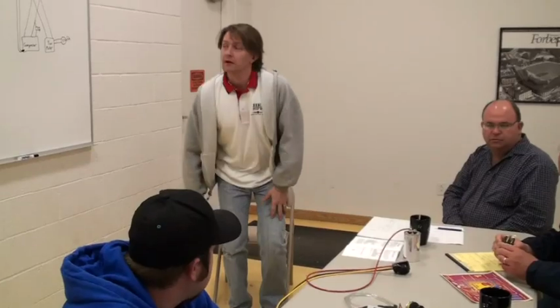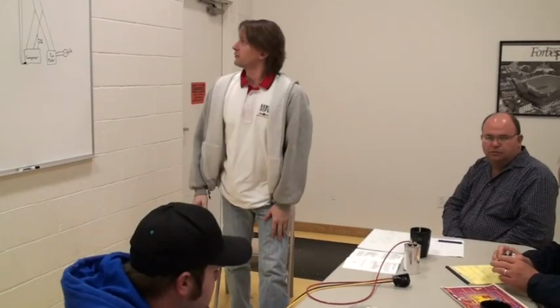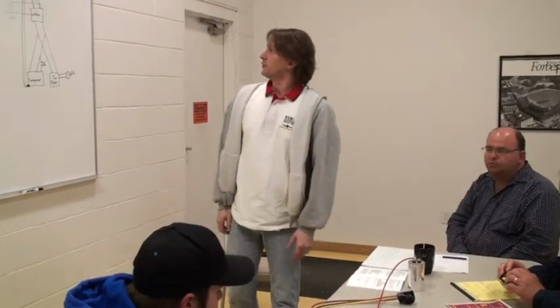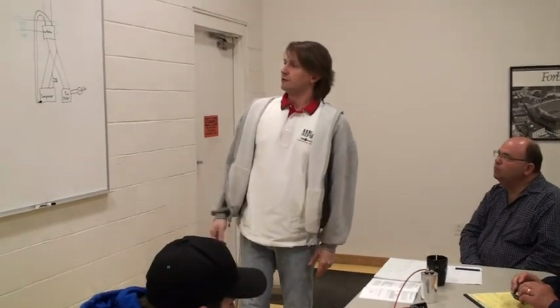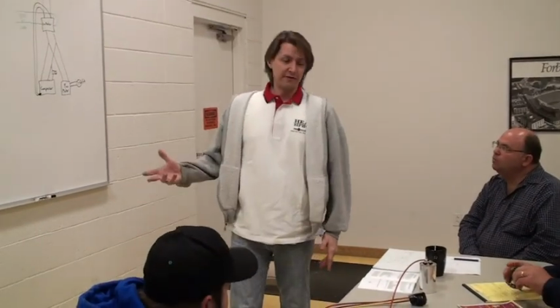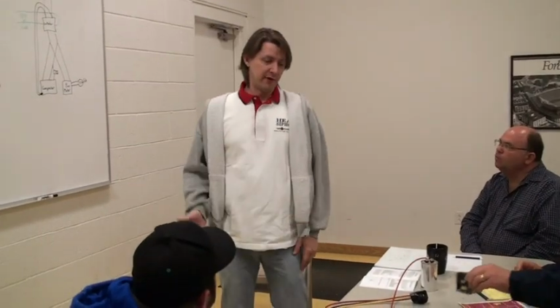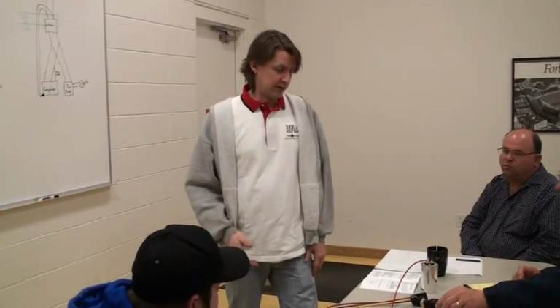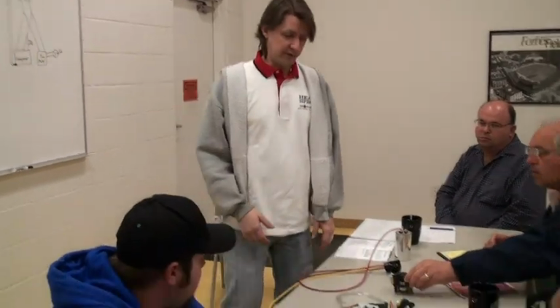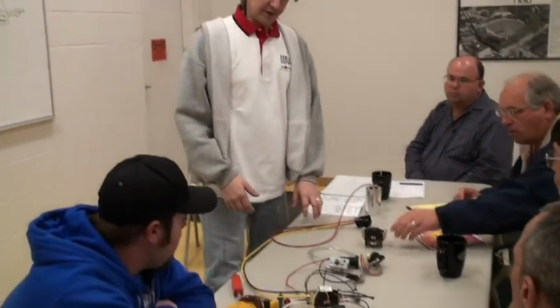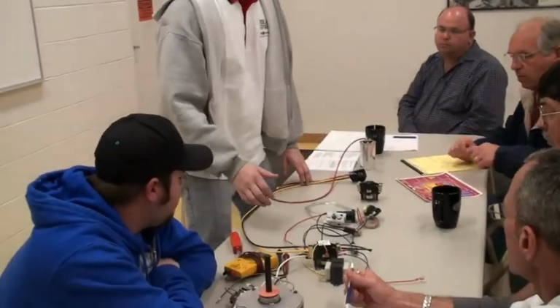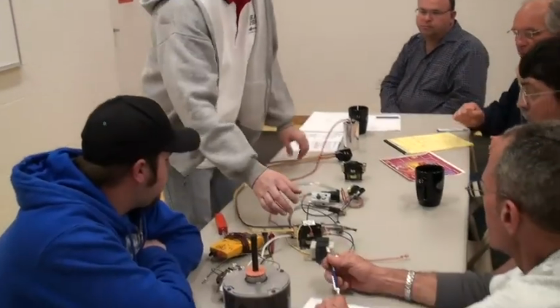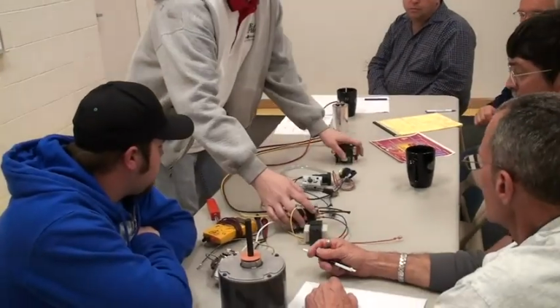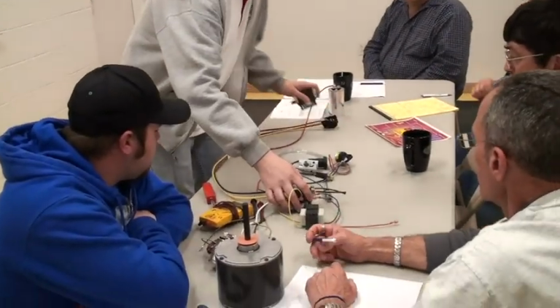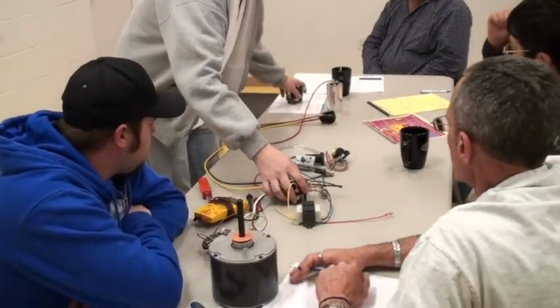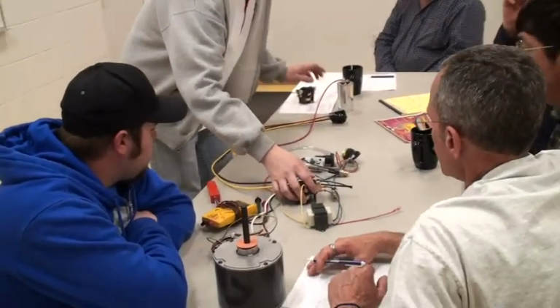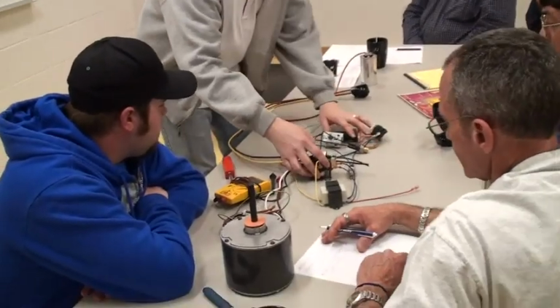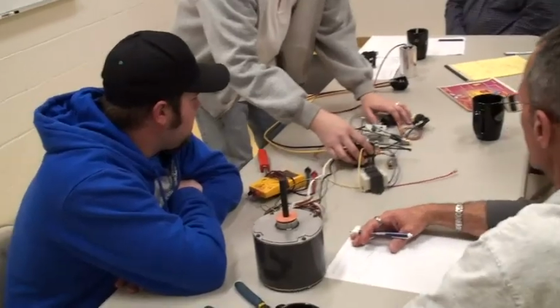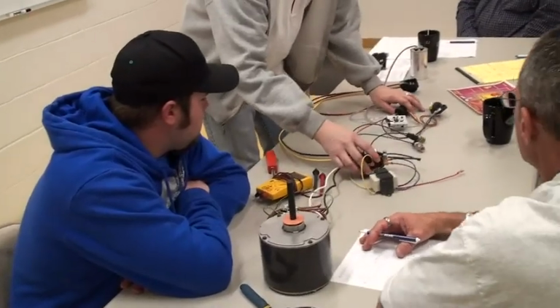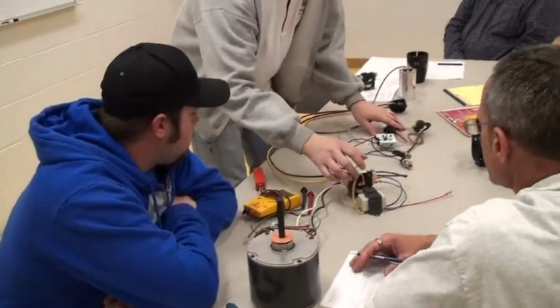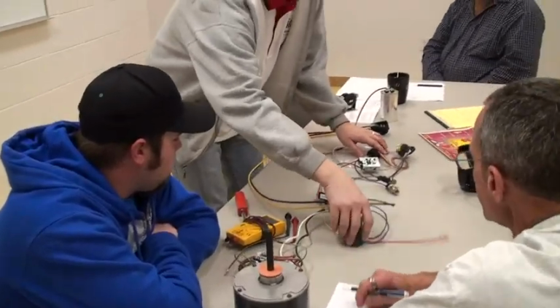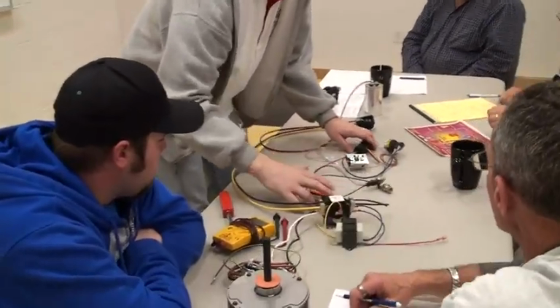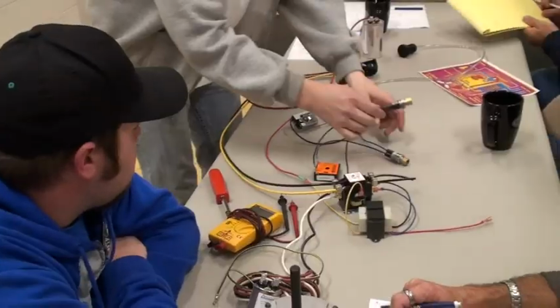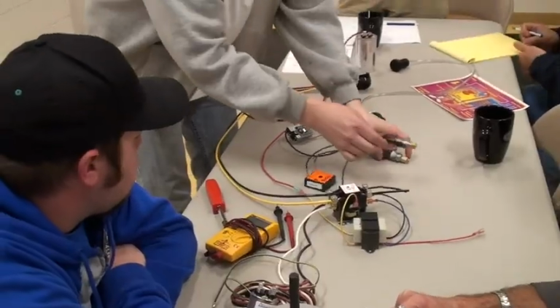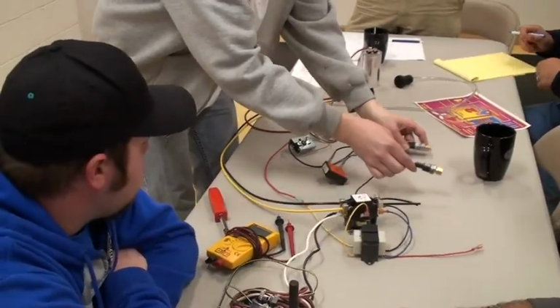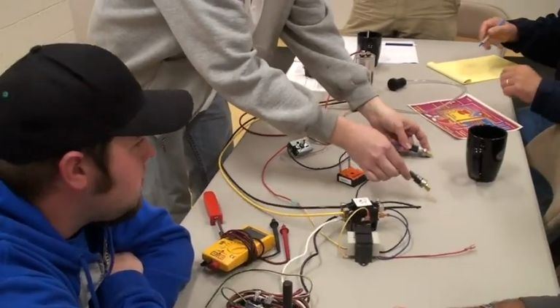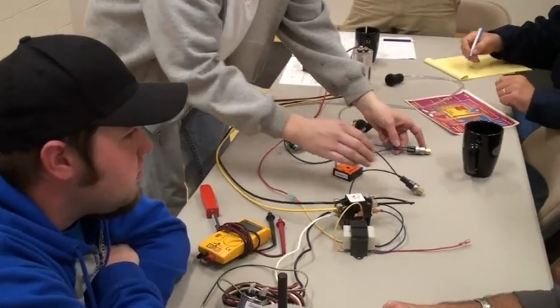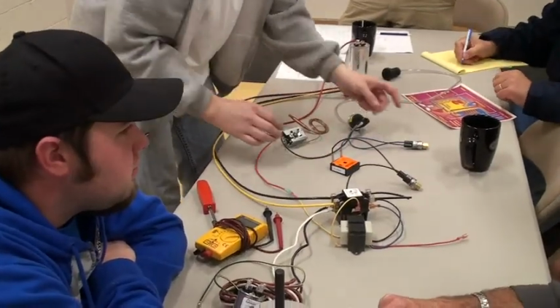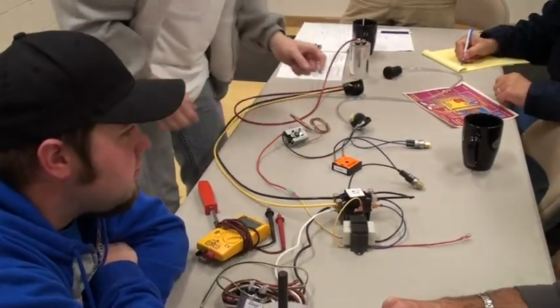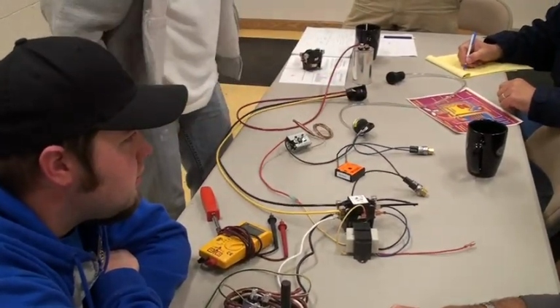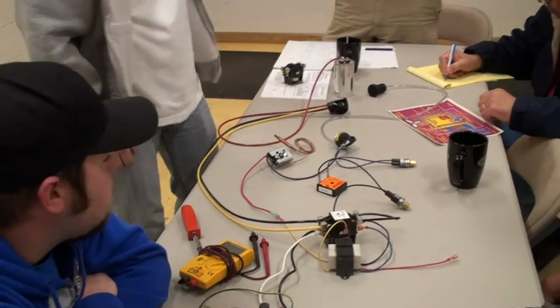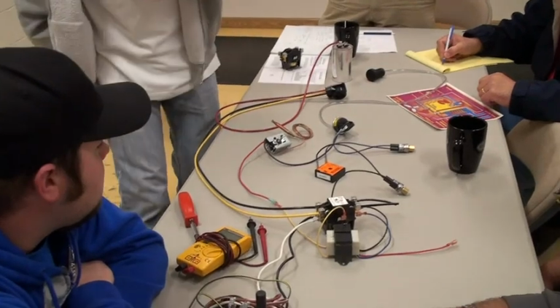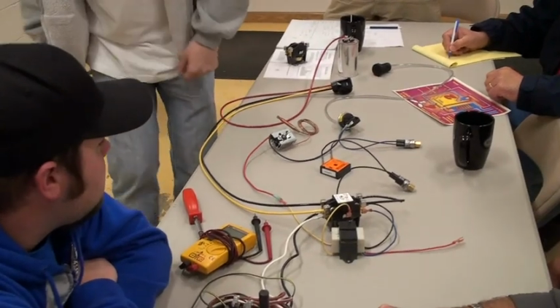Alright, the 24-volt loop — I don't have it drawn up here, but it's all down here. This is where you live and die with diagnosing.